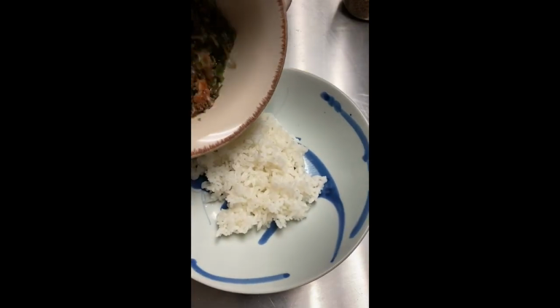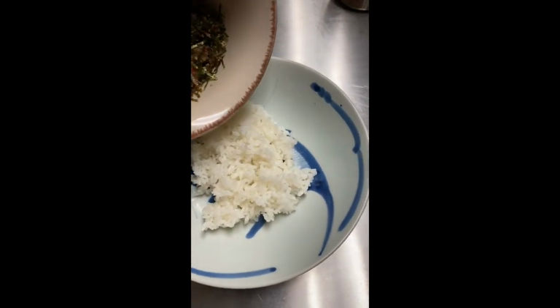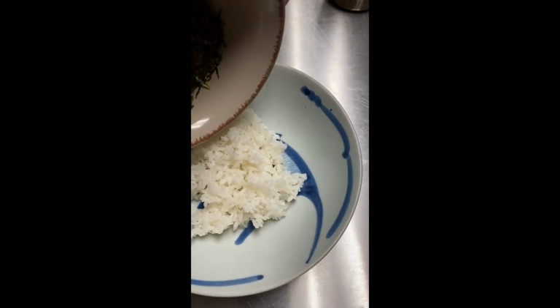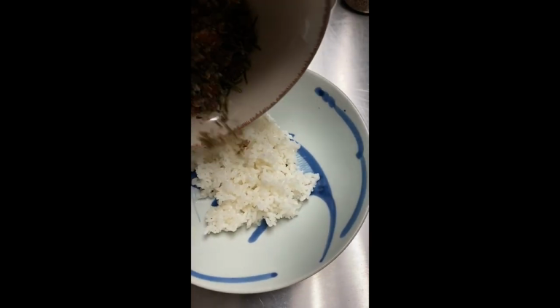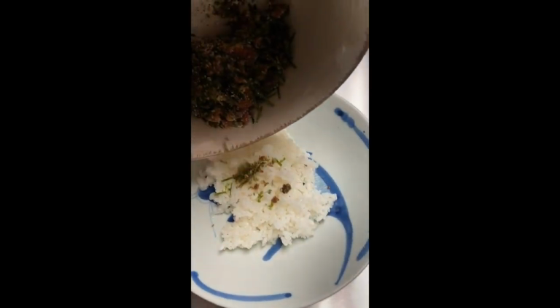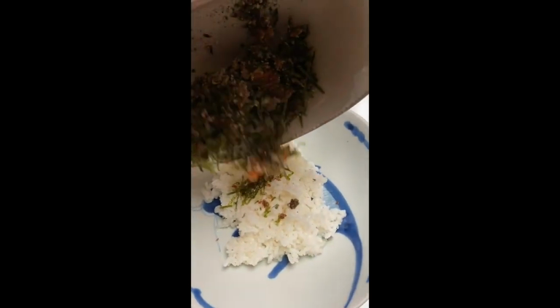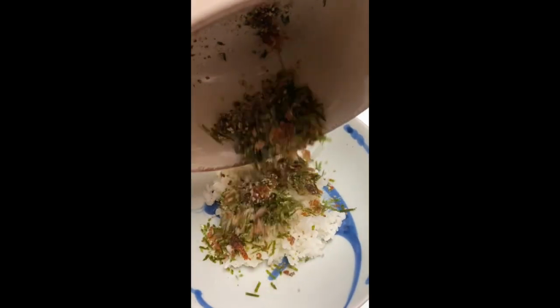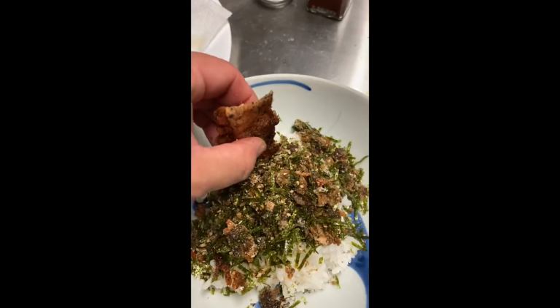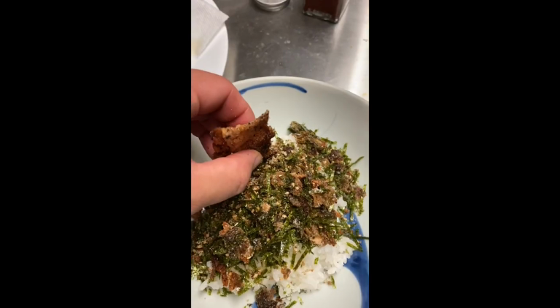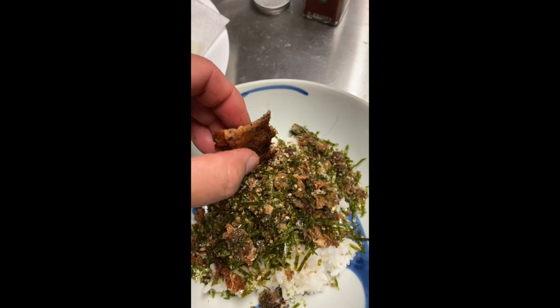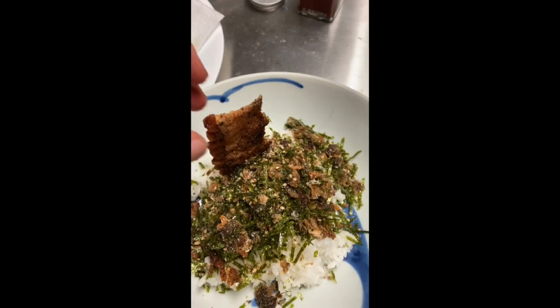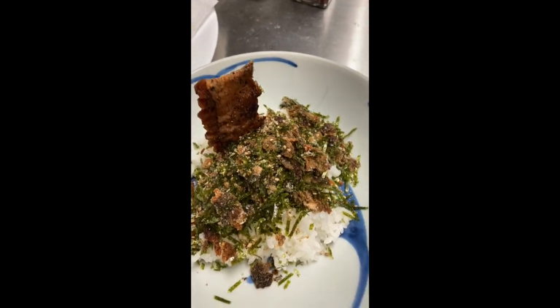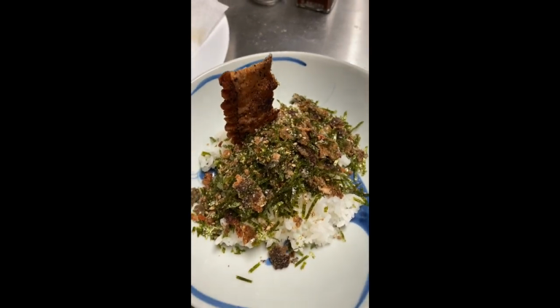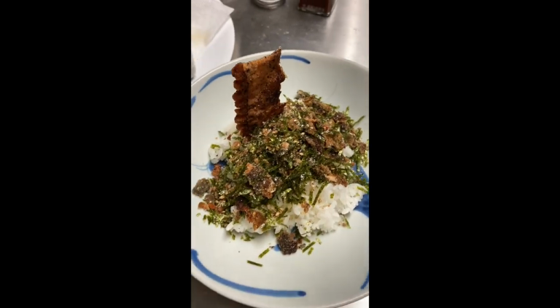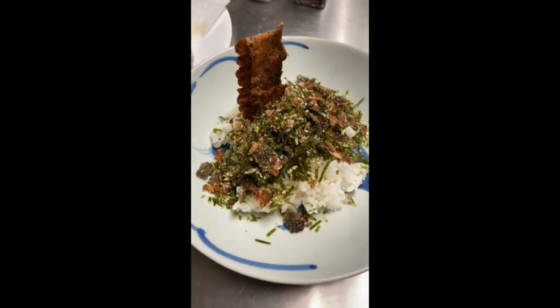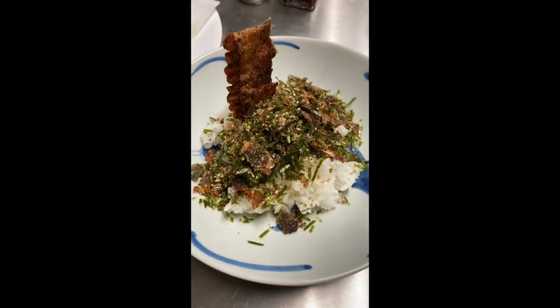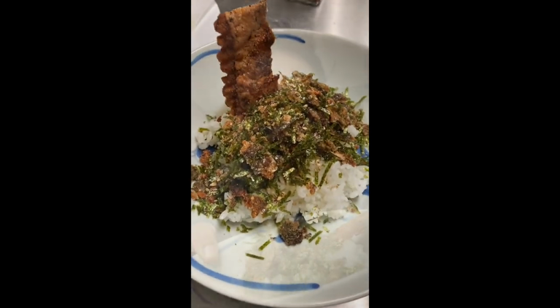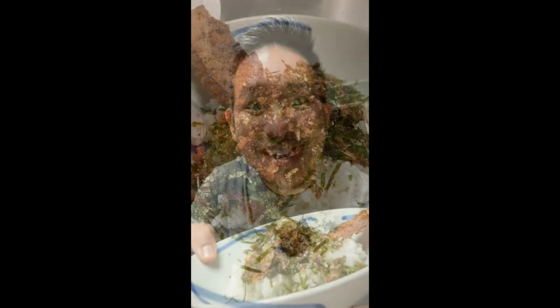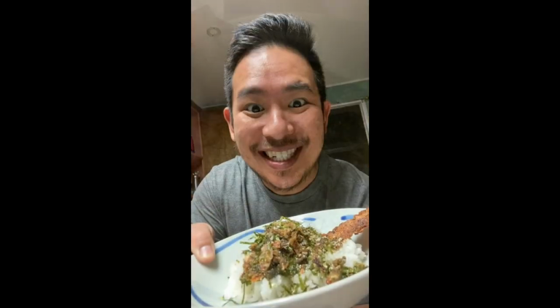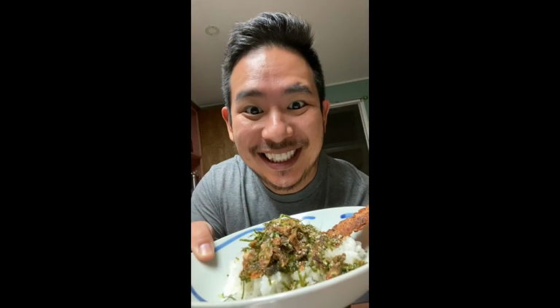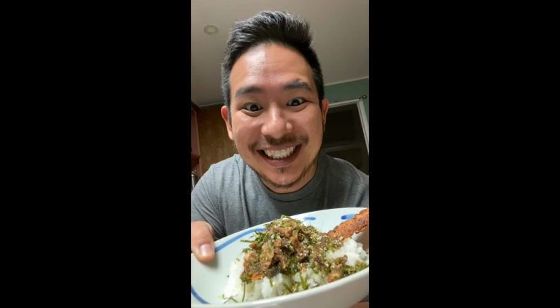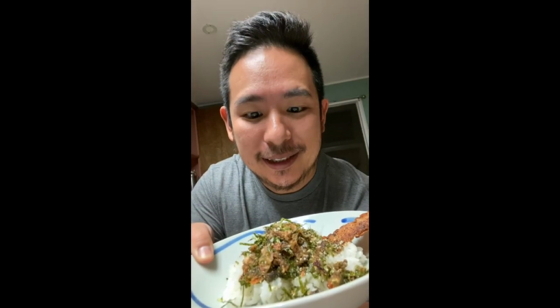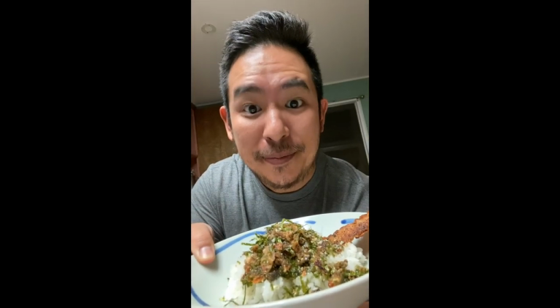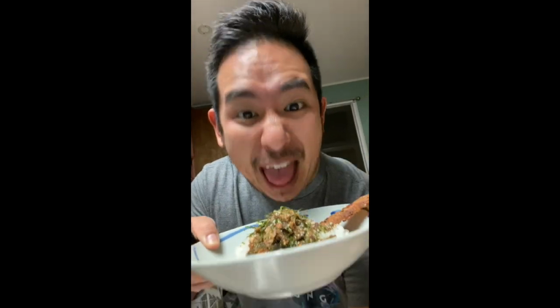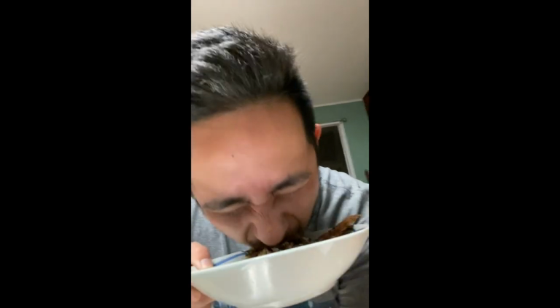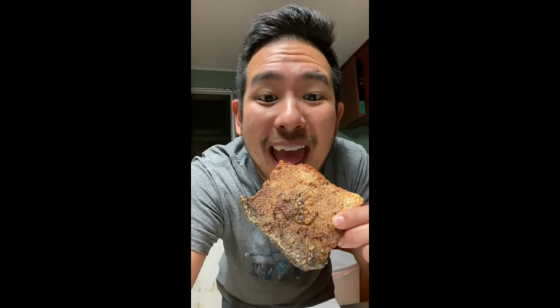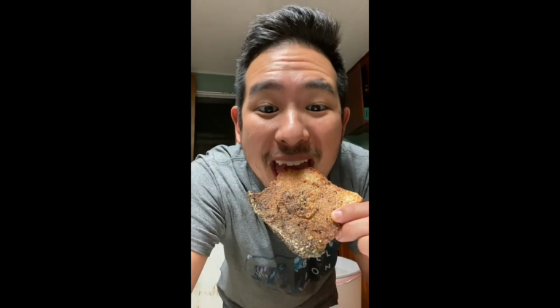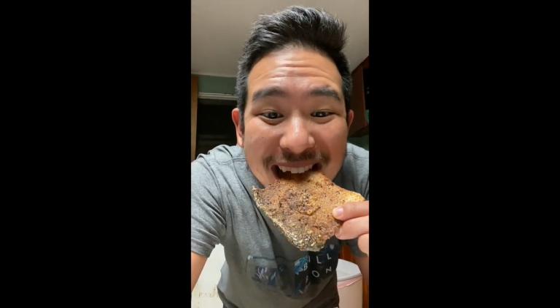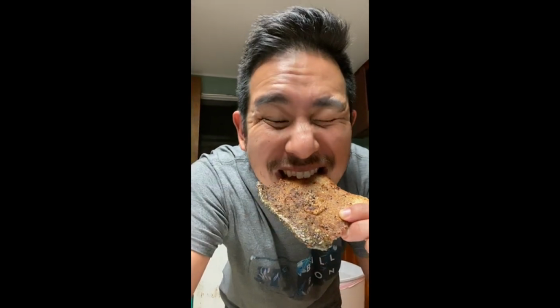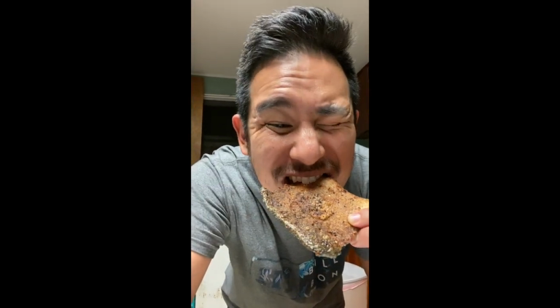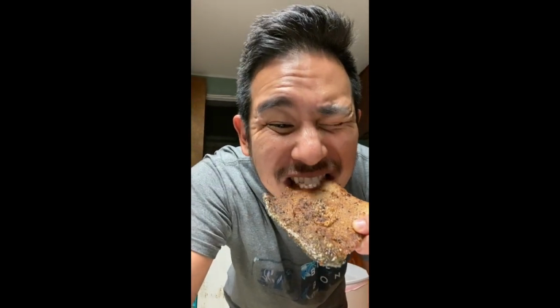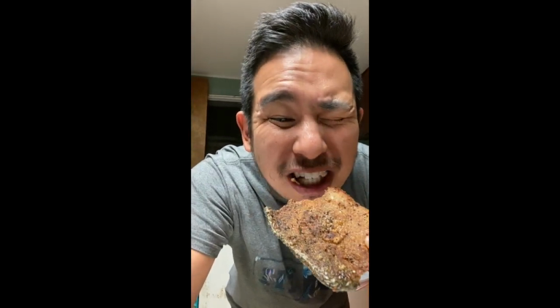This is just one way to make your salmon skin scrap into a meal. You can also just eat the salmon skin just like this. I'll see you guys next week. Aloha.